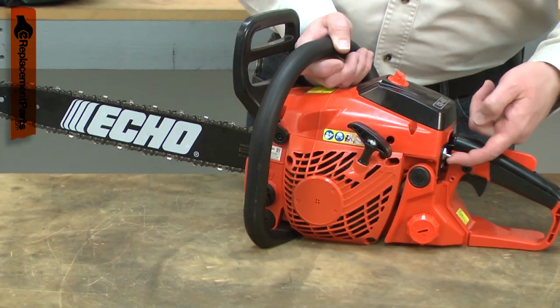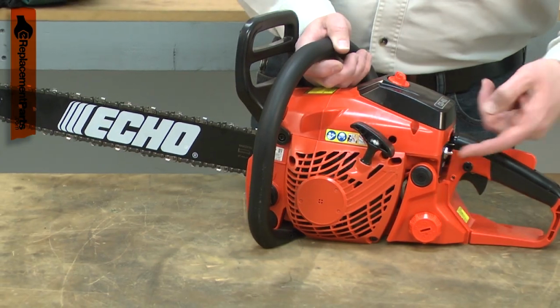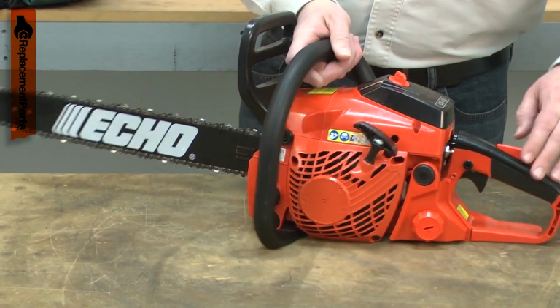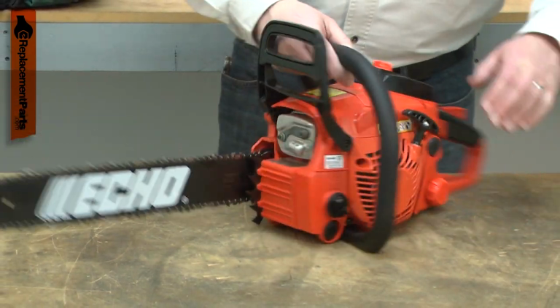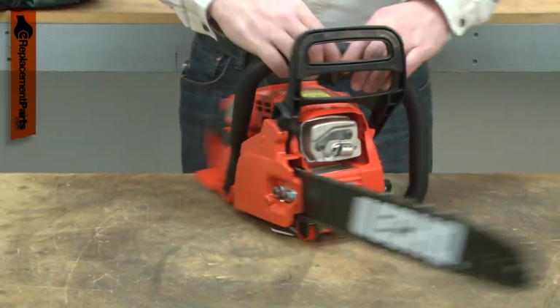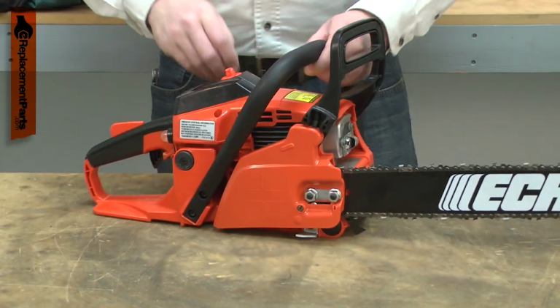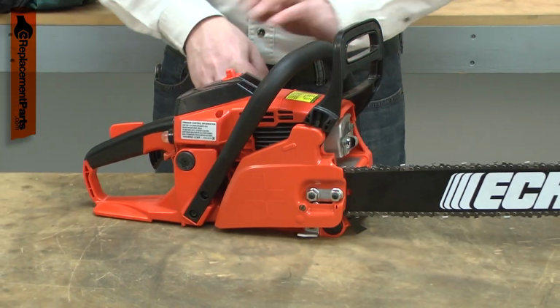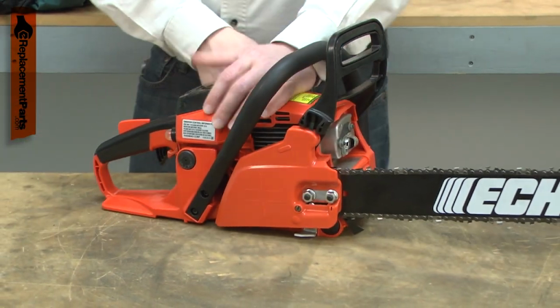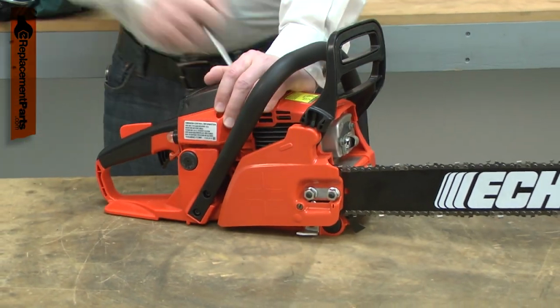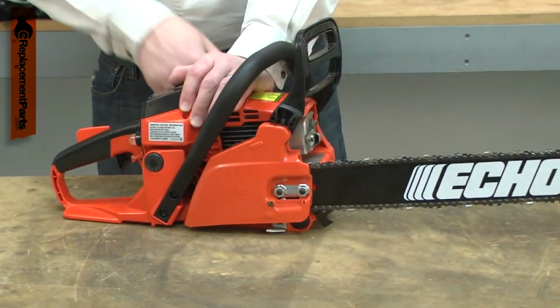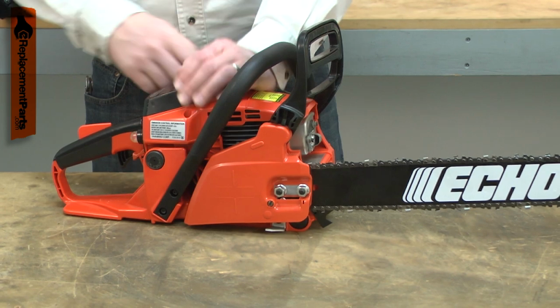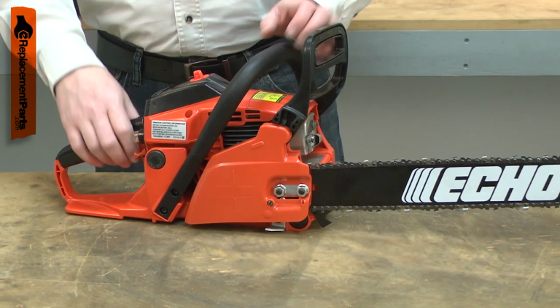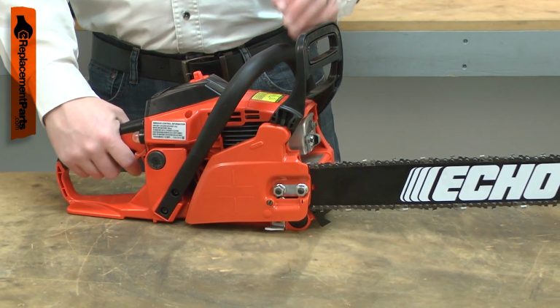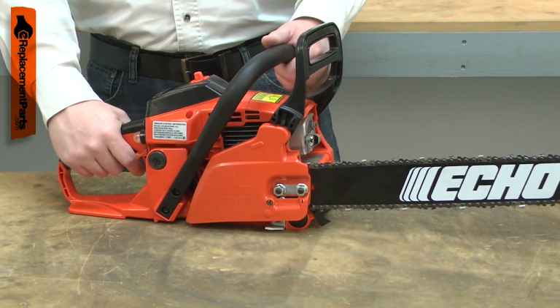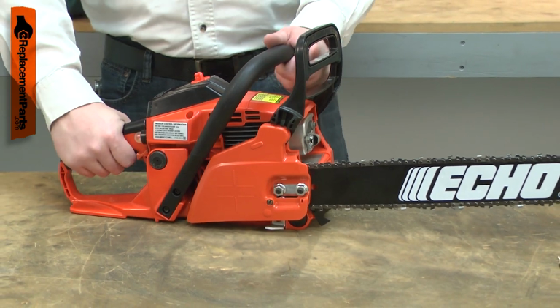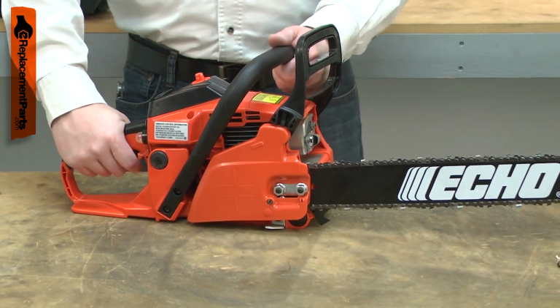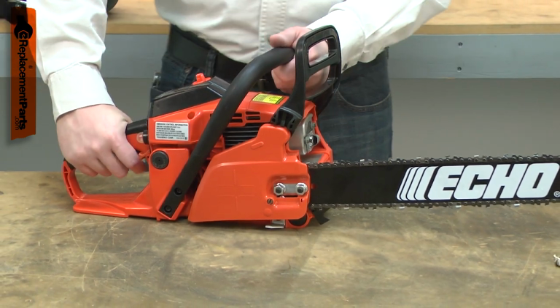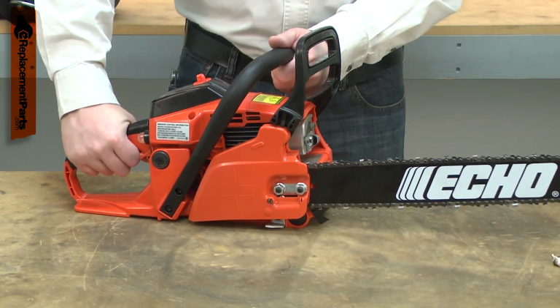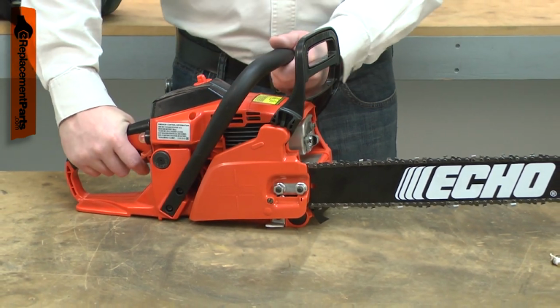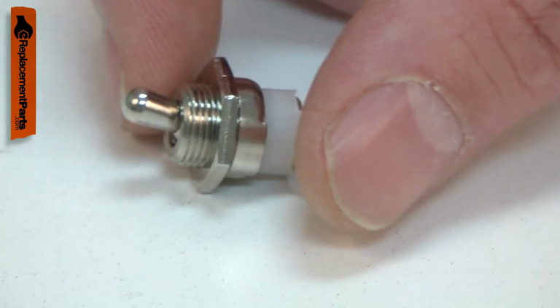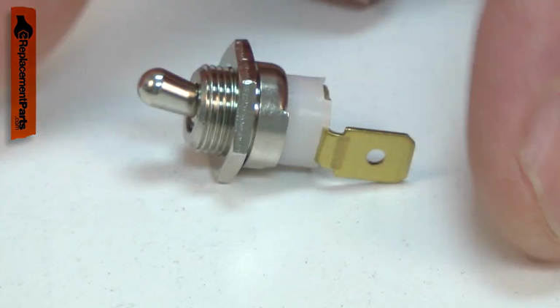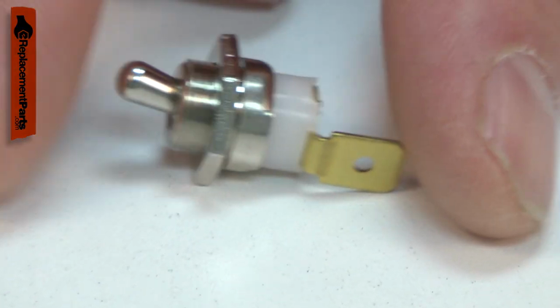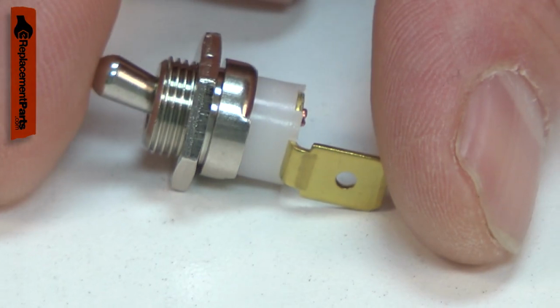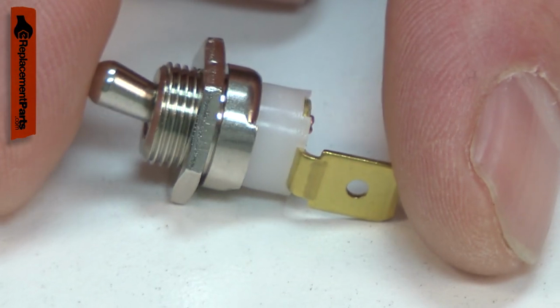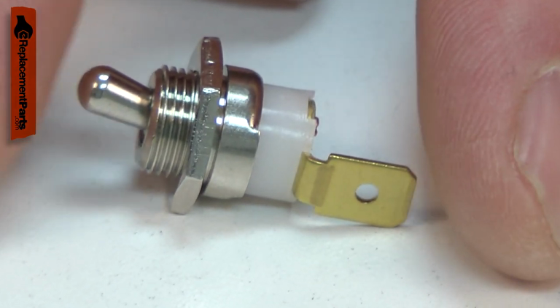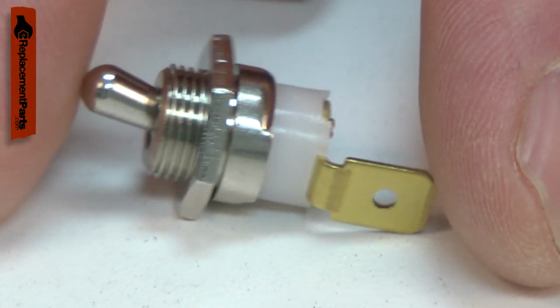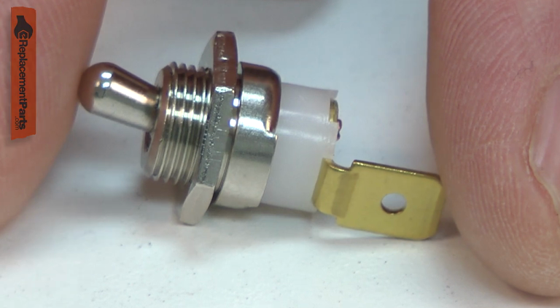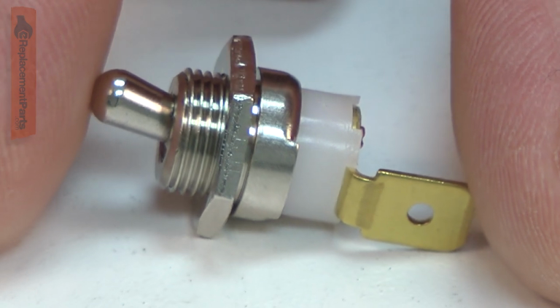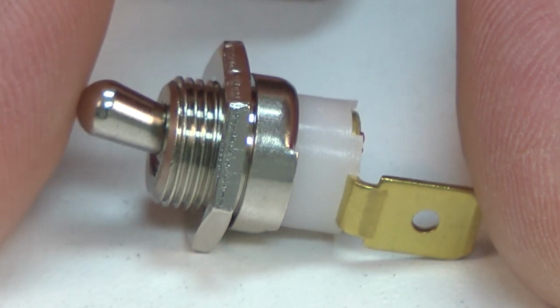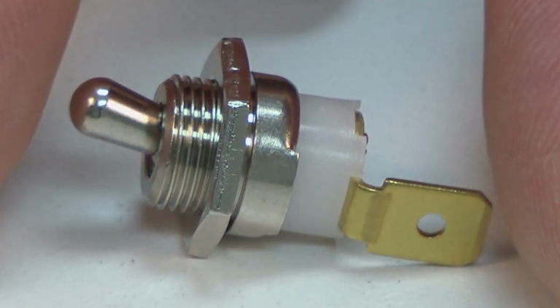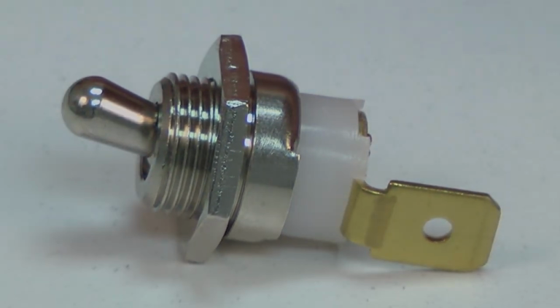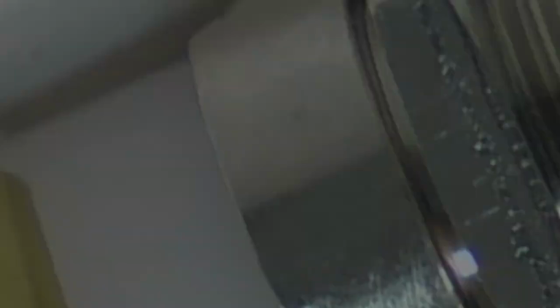The most common symptom of a bad ignition switch is a tool that can be started but then doesn't turn off when the switch is flipped. Replacing the ignition switch is a repair that you can do yourself, and I'm going to show you how.